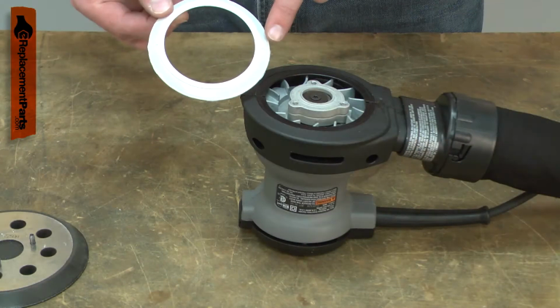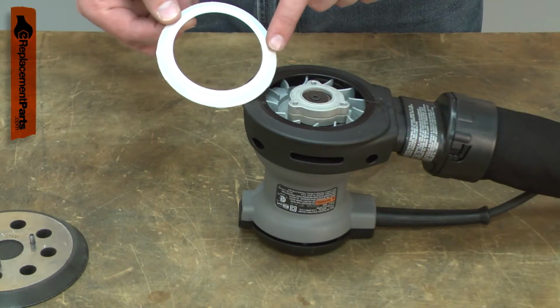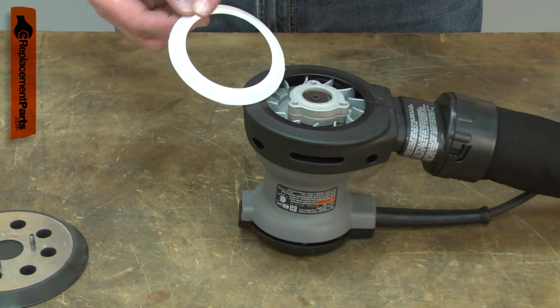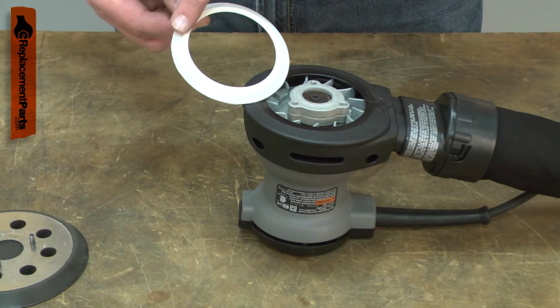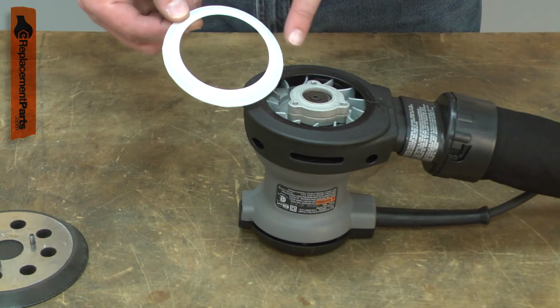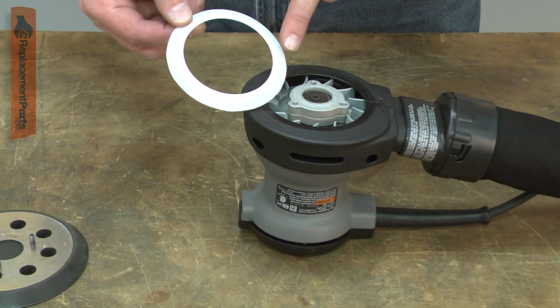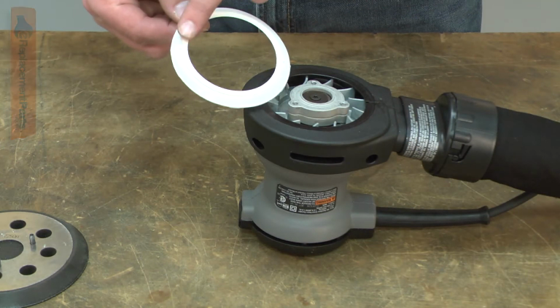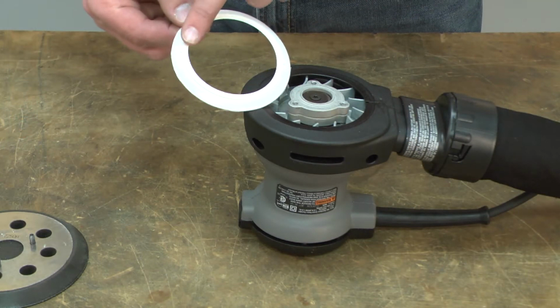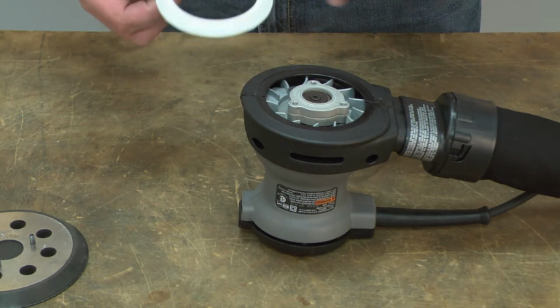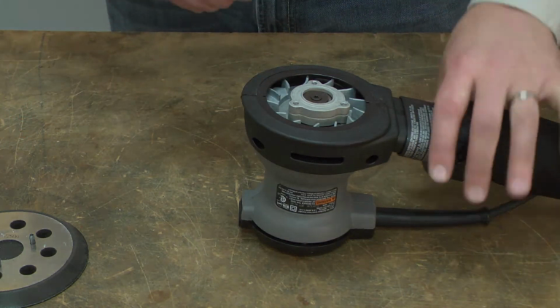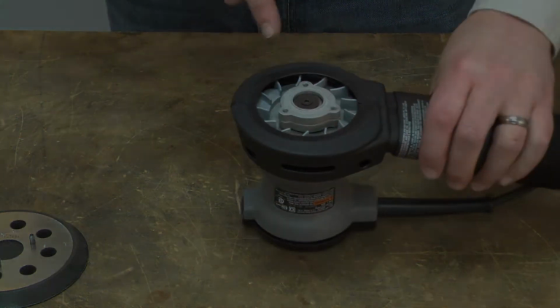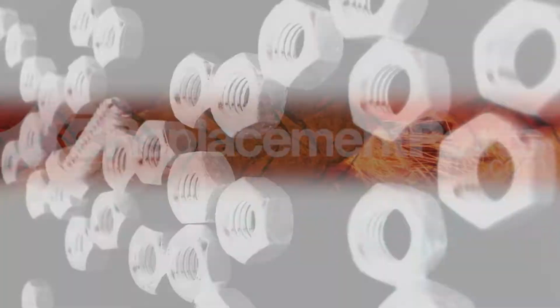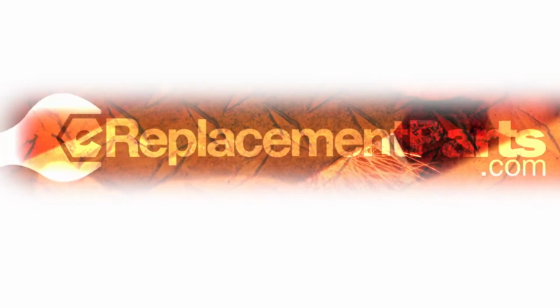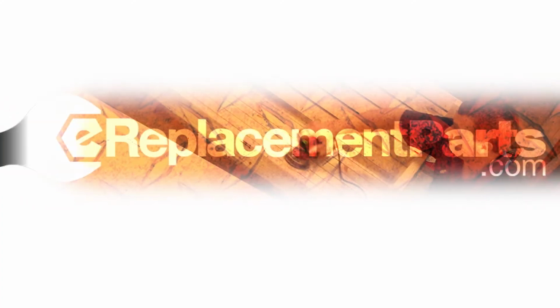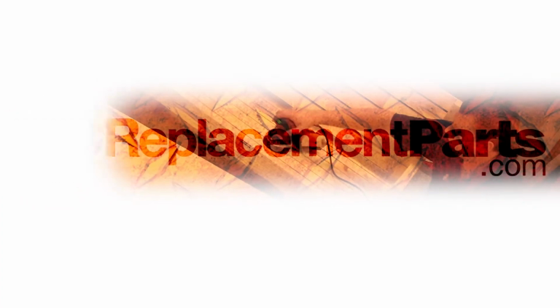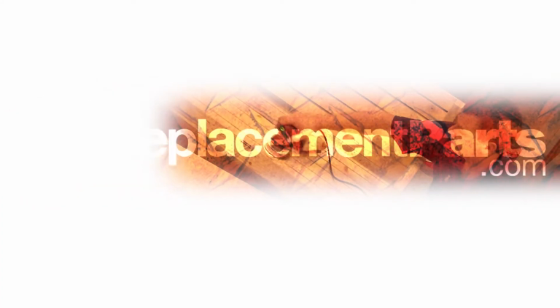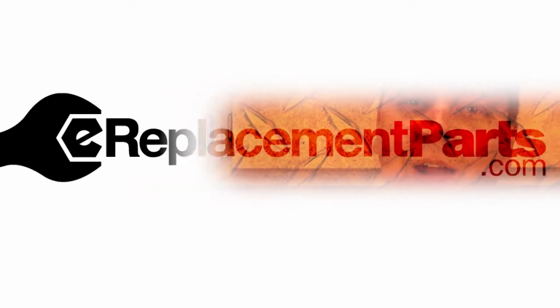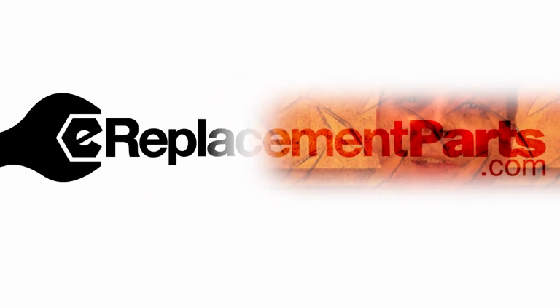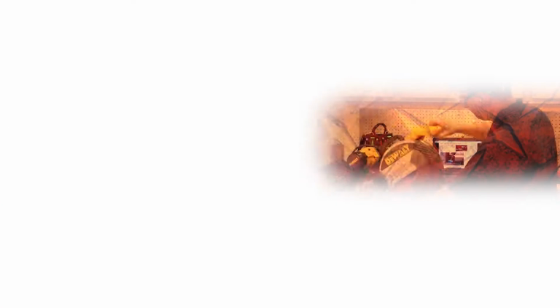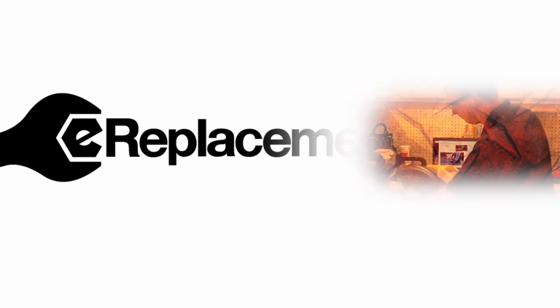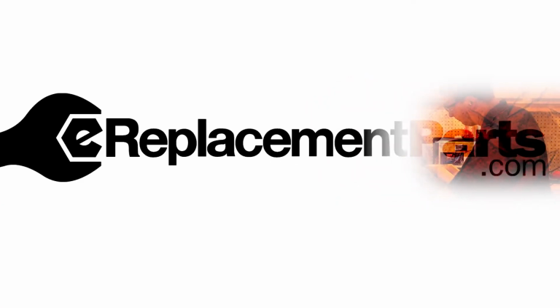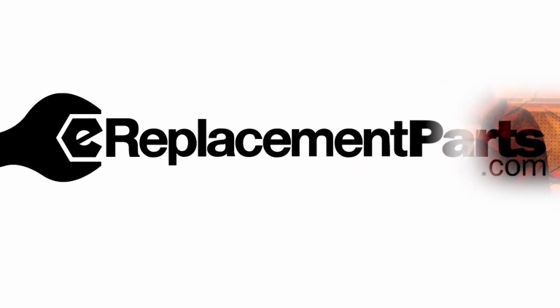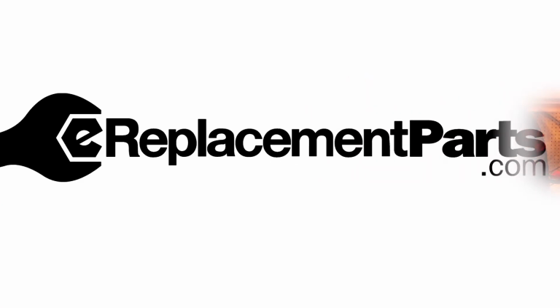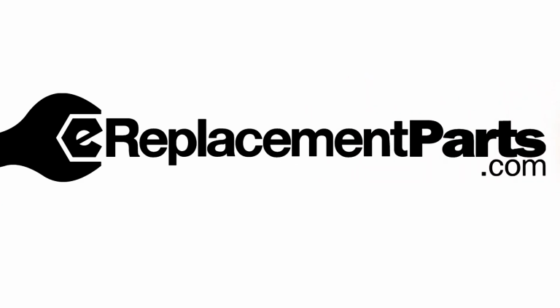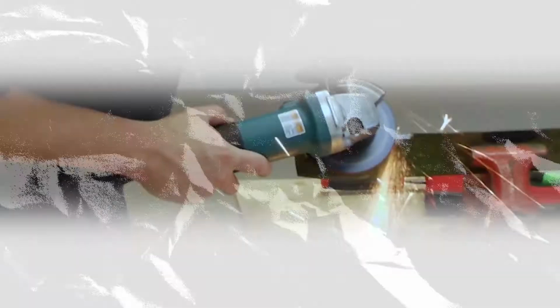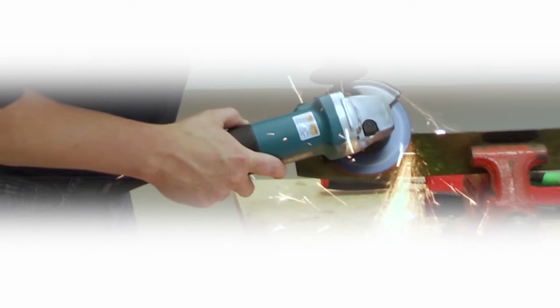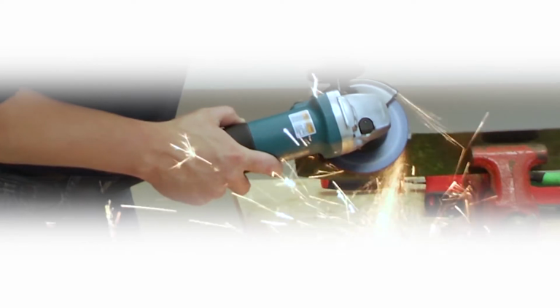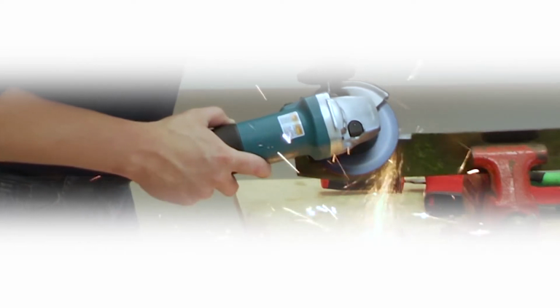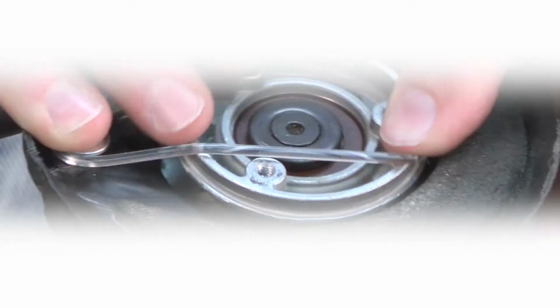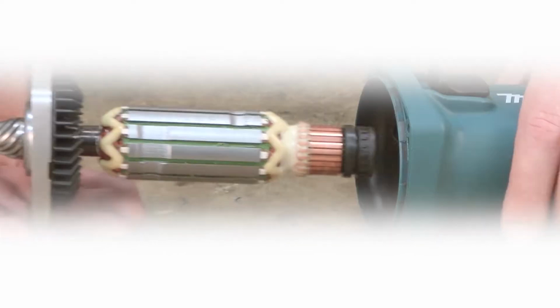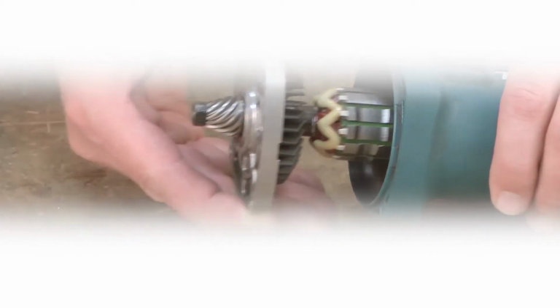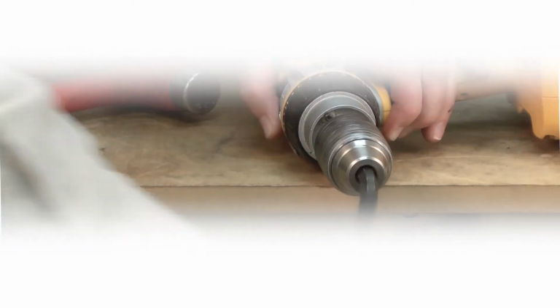Replacing the brake is a repair that you can do yourself, and I'm going to show you how. Hi, I'm Mark Sodja. Do-it-yourself repairs like these are easier than you might think.